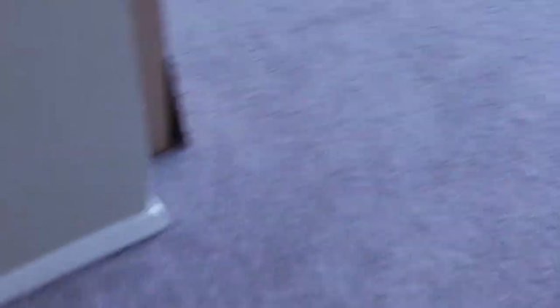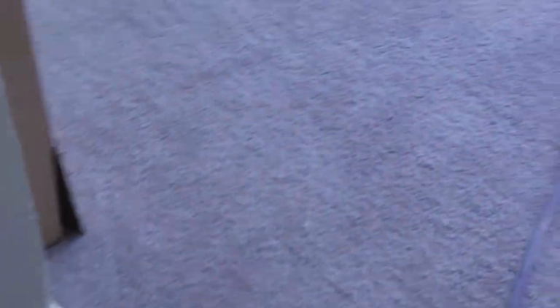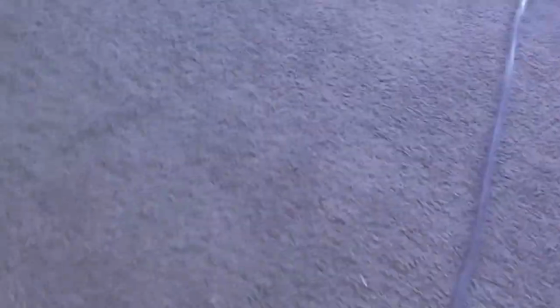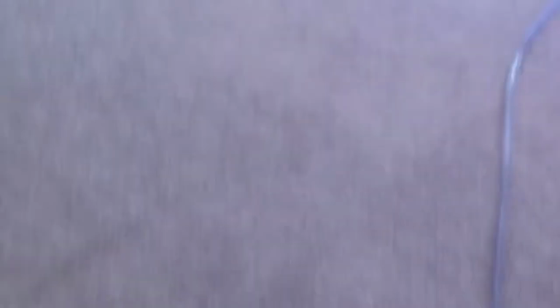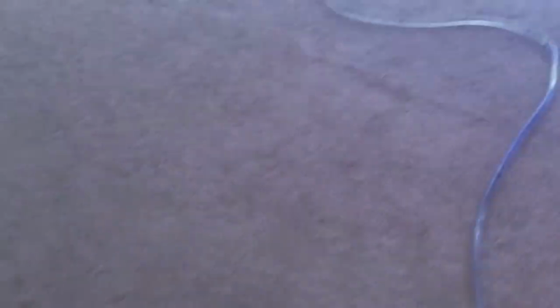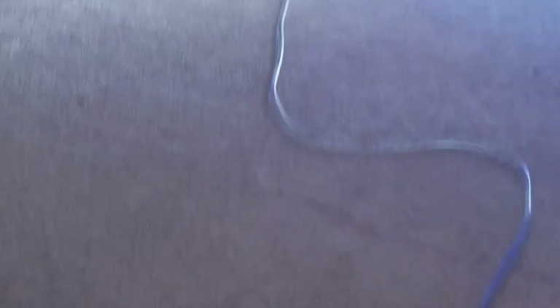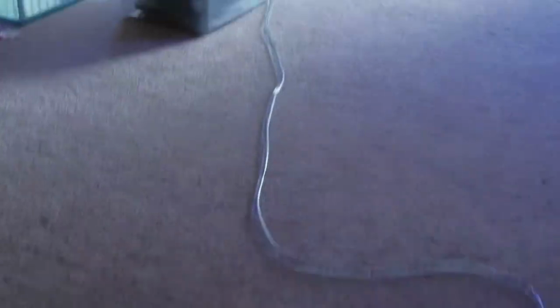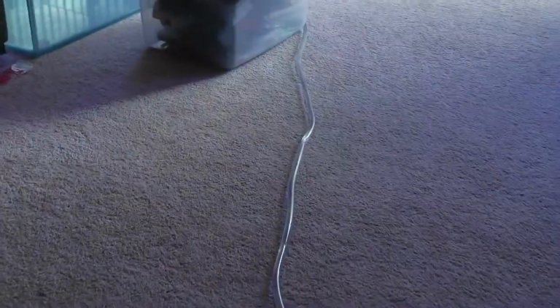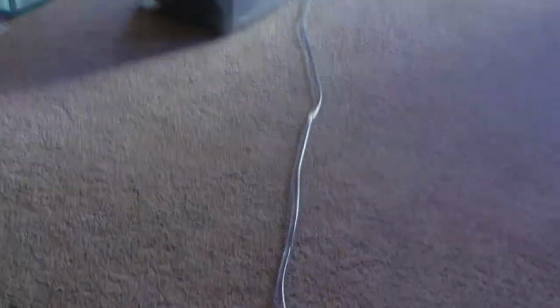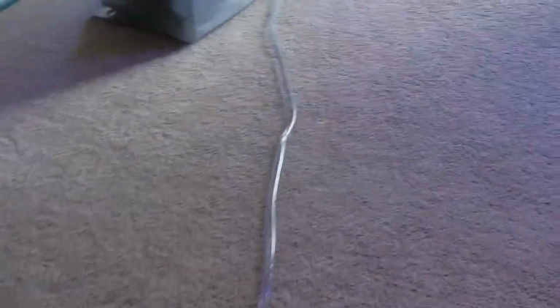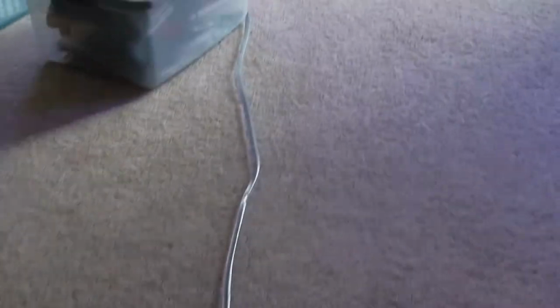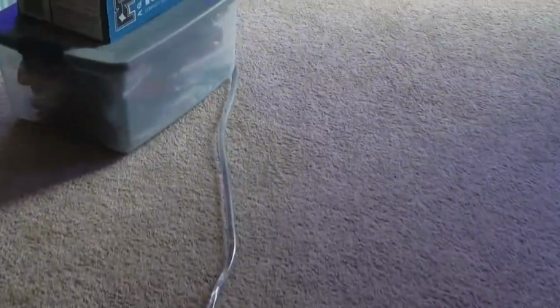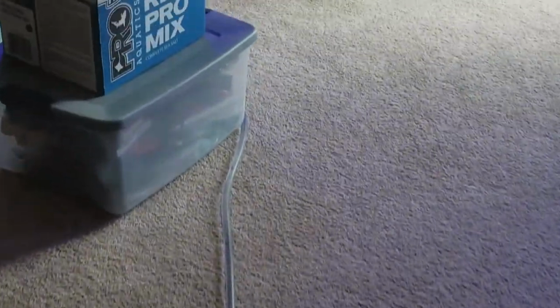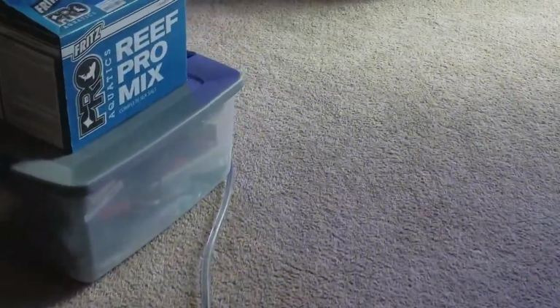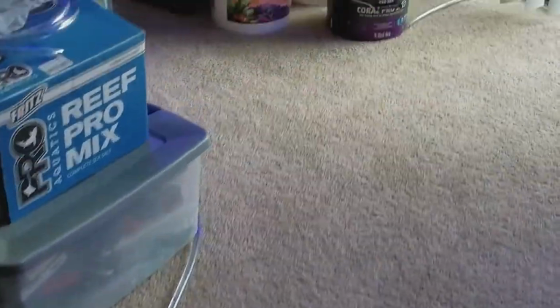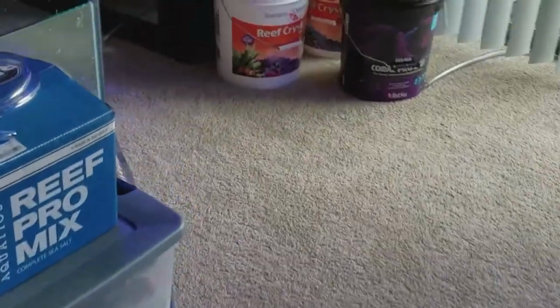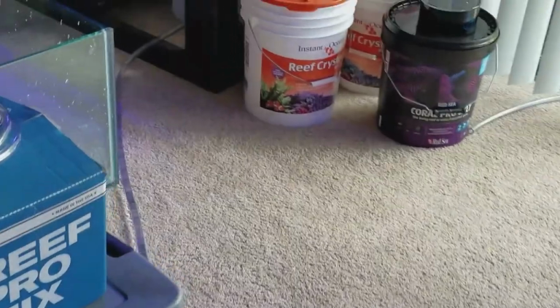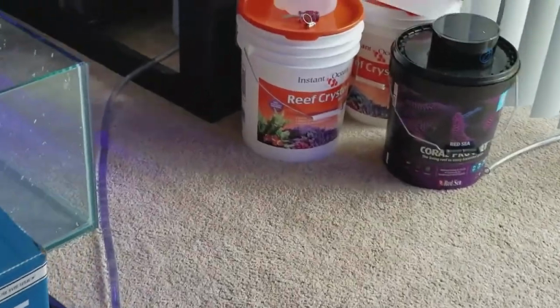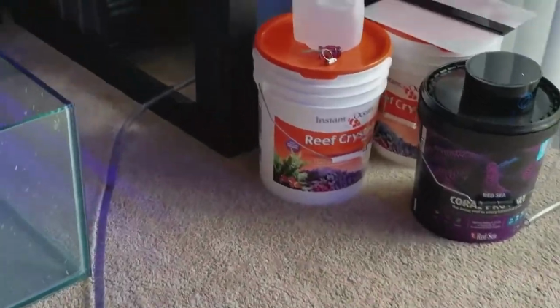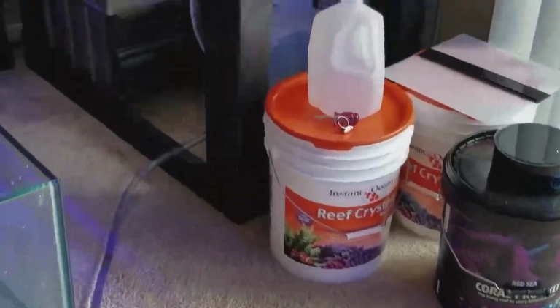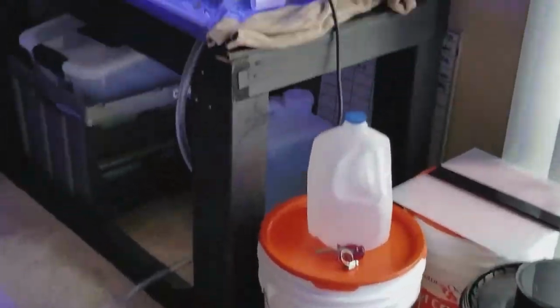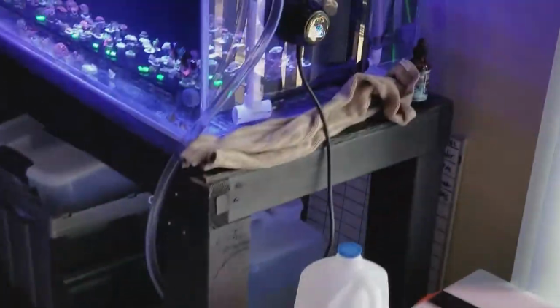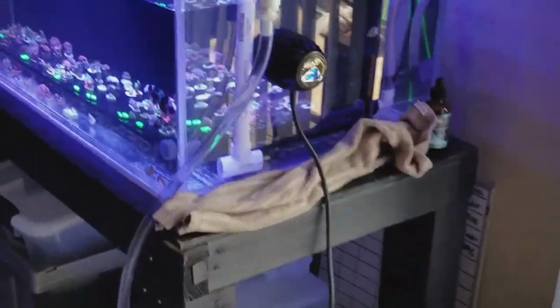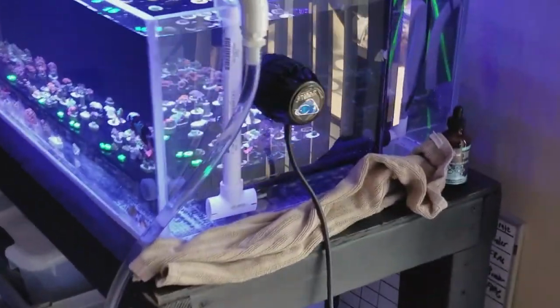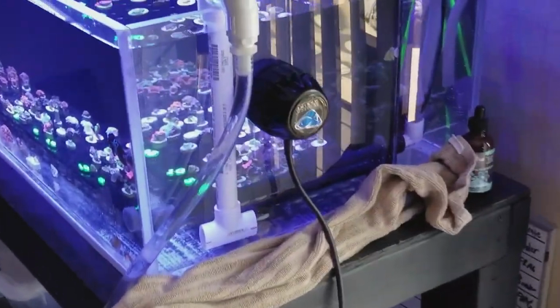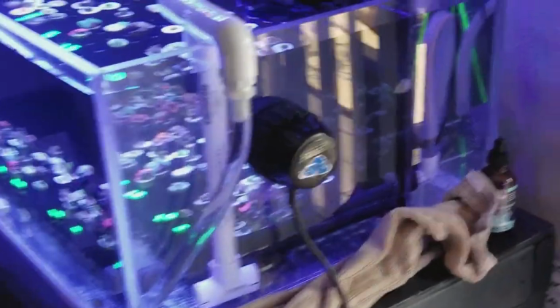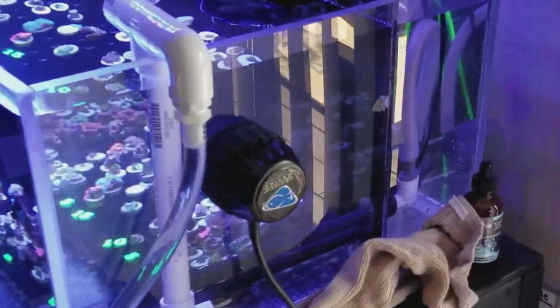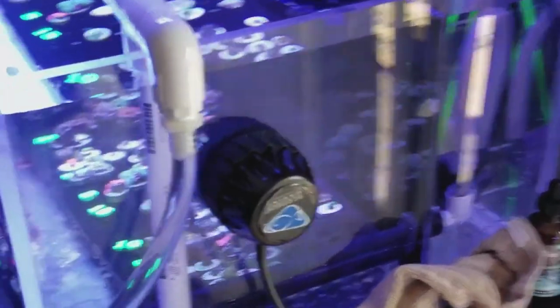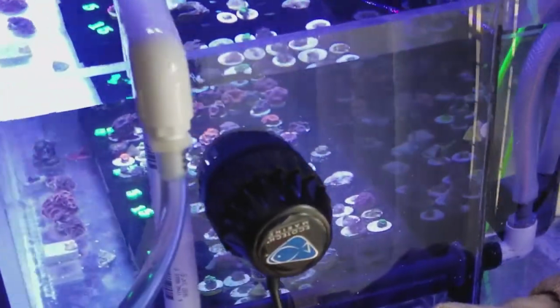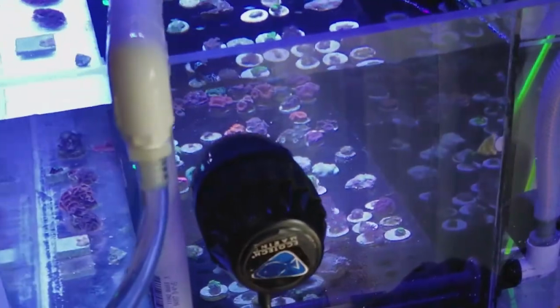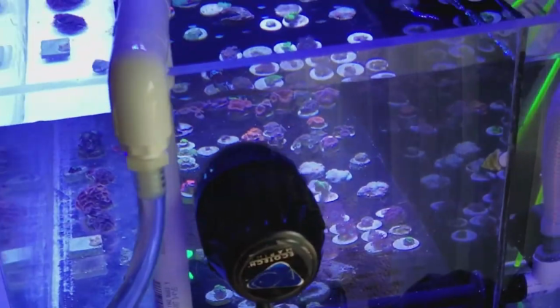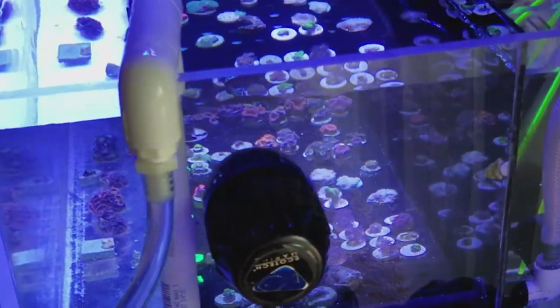It's a pain to do water changes with buckets every weekend. Alright guys, hope you liked it — let me know what you think, if there's anything I can improve on, or if there's anything you'd improve. Thanks for watching.